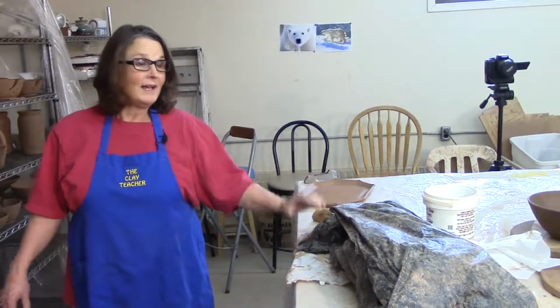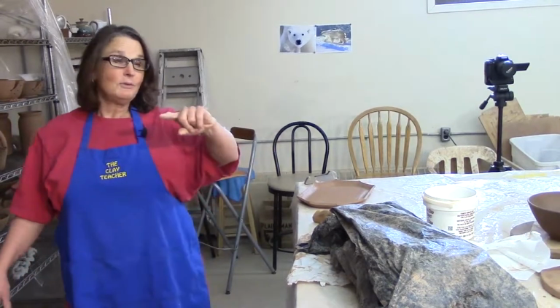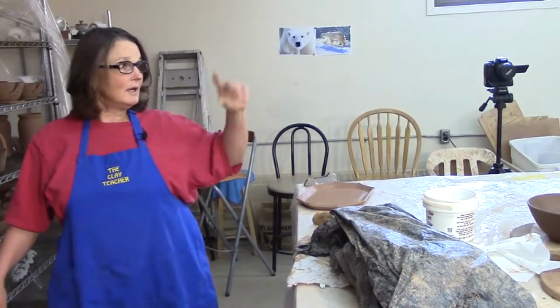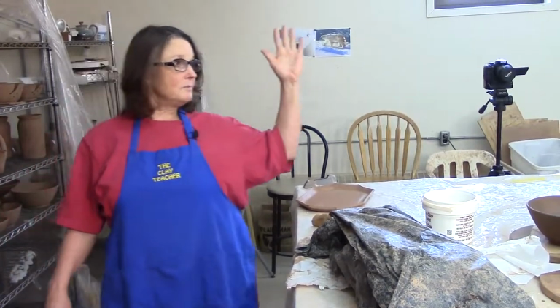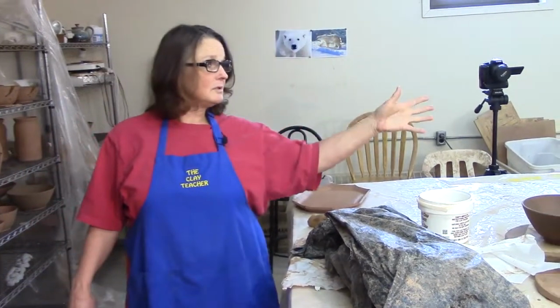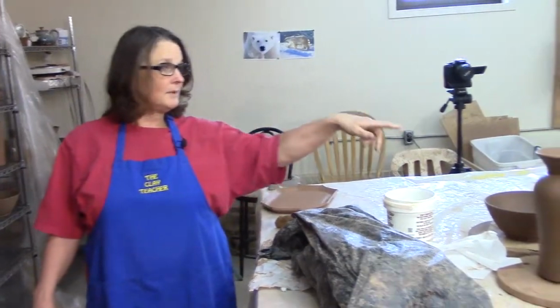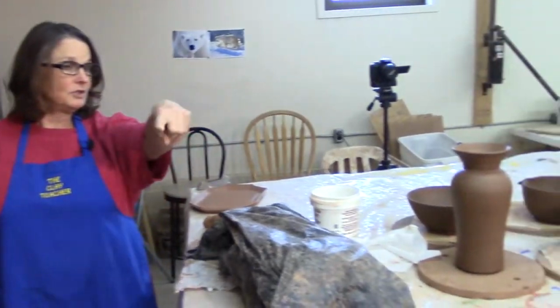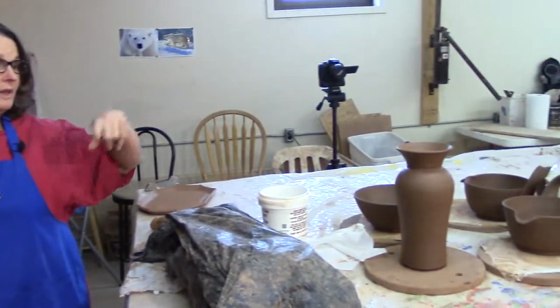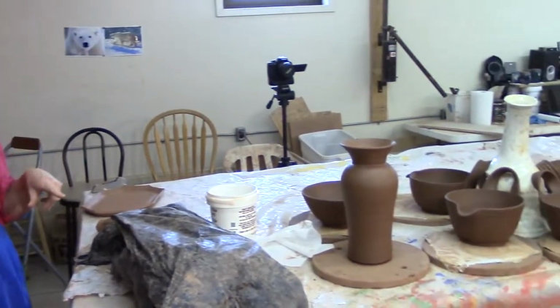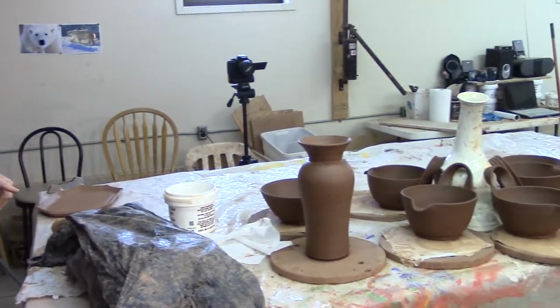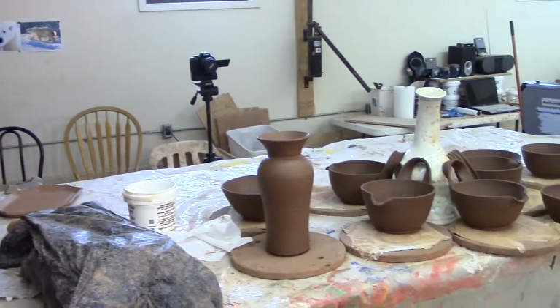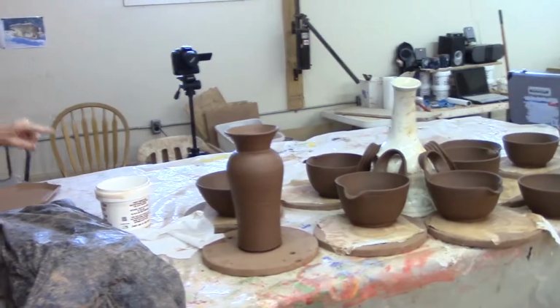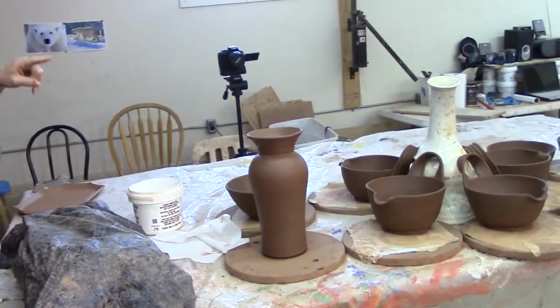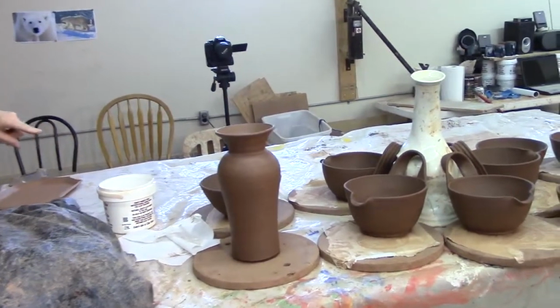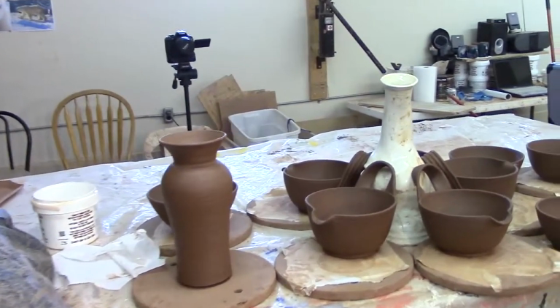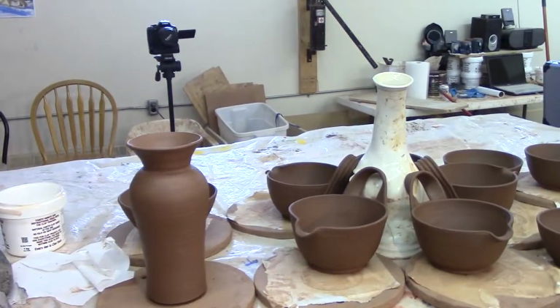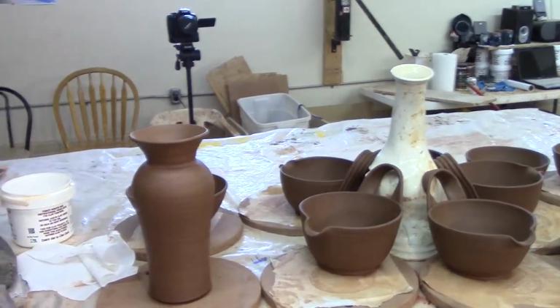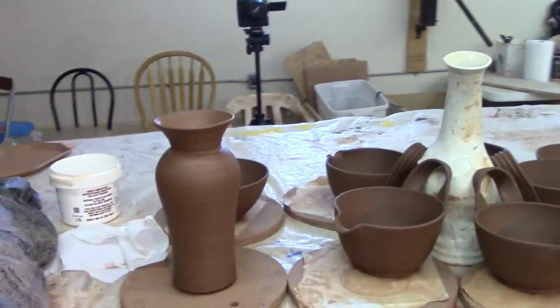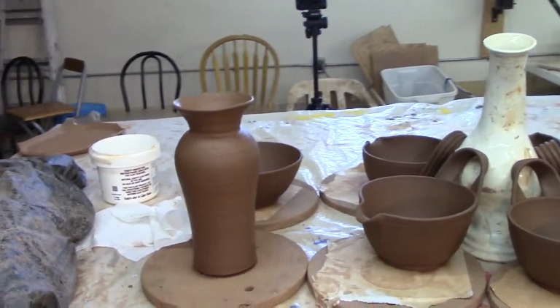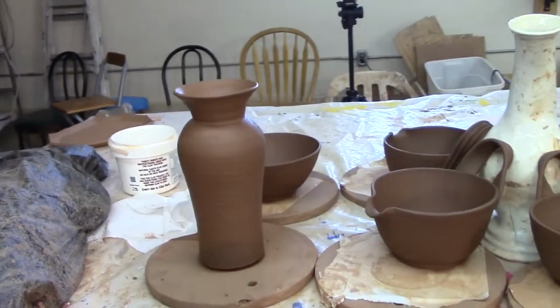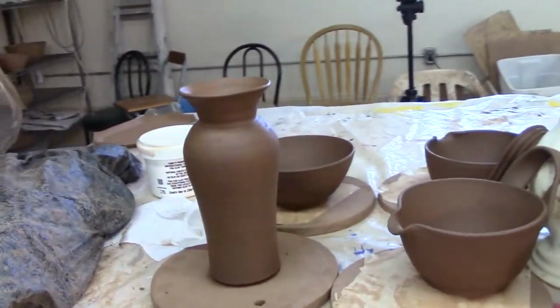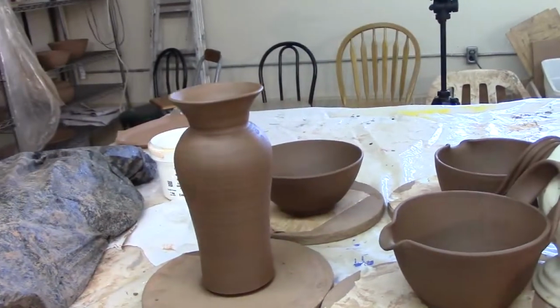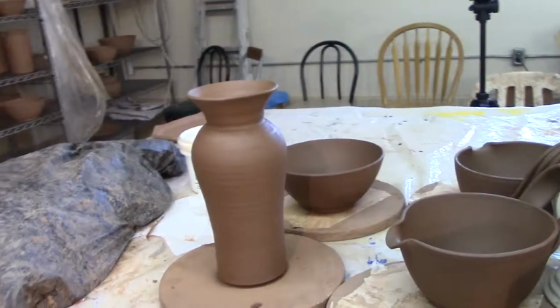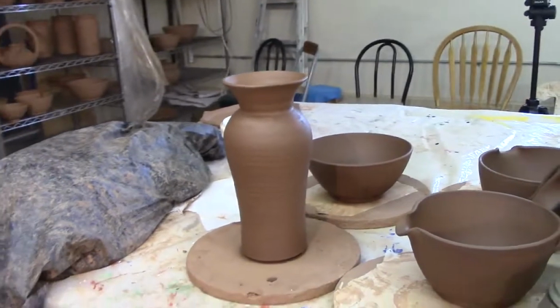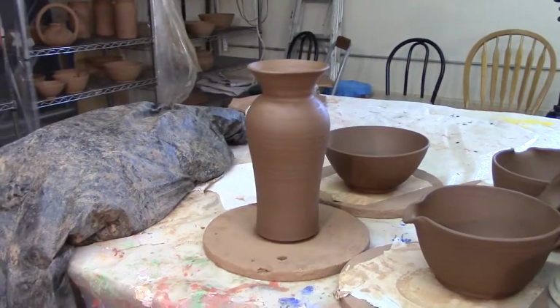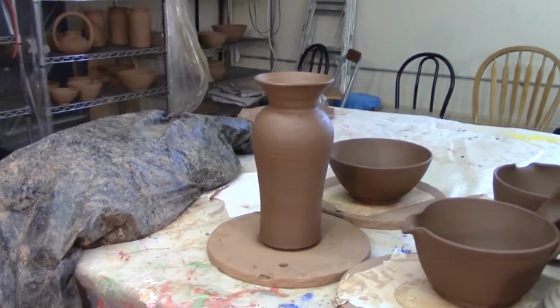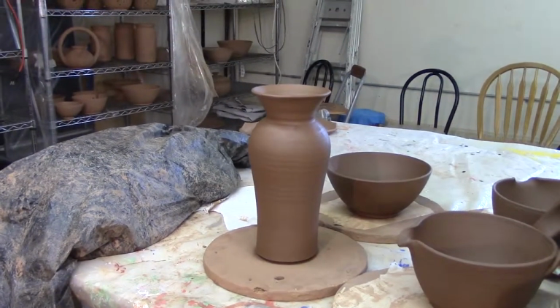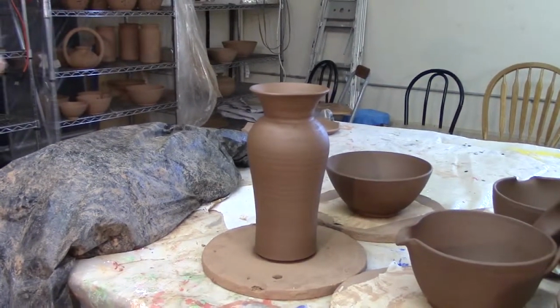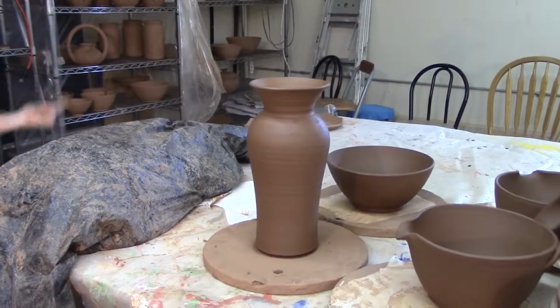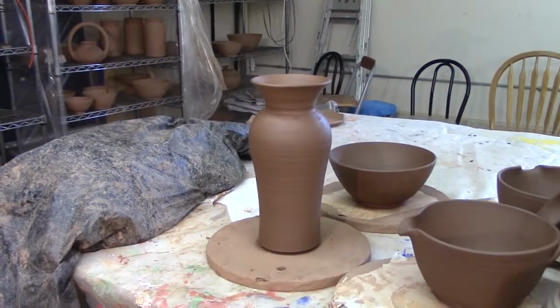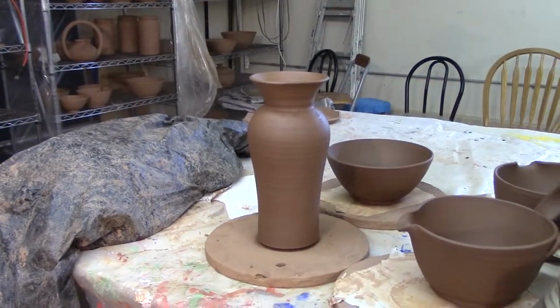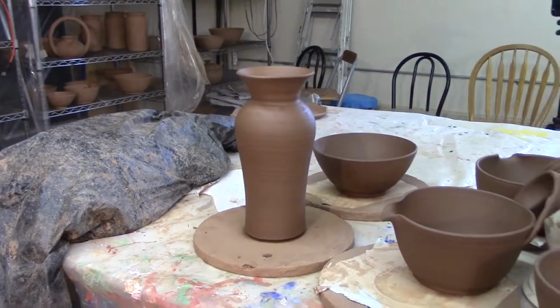I came into work and I got those bowls trimmed up that we showed in the last blog. I got the vase built. It's a little bit different shape than the customer ordered, but I like it better. We'll see if he likes that one or the original shape.